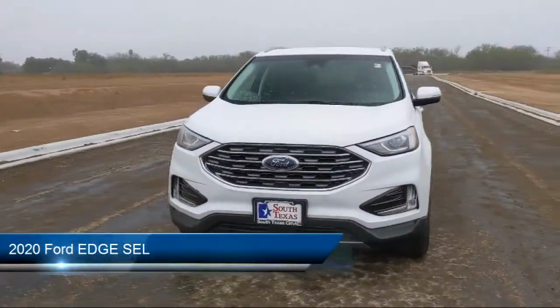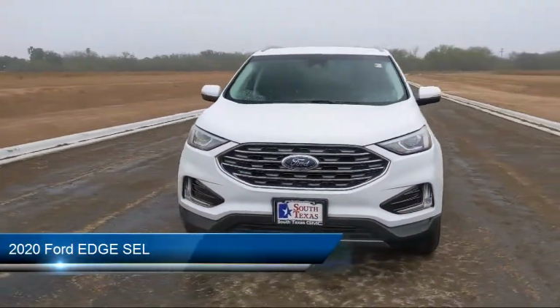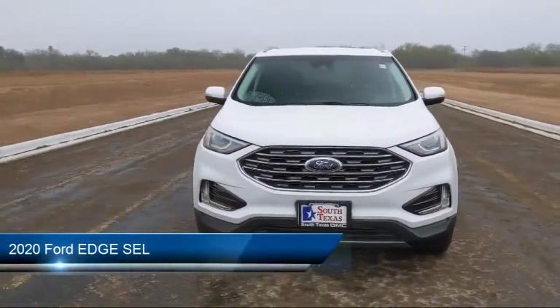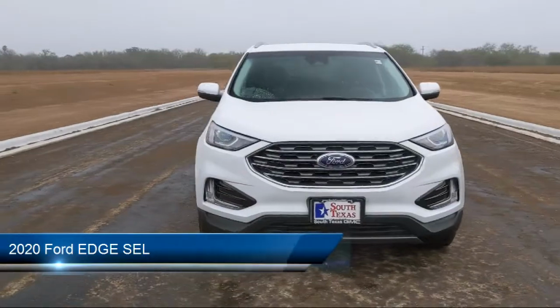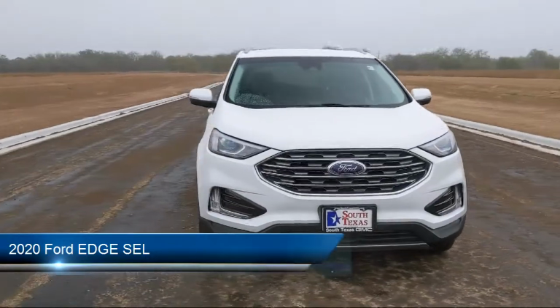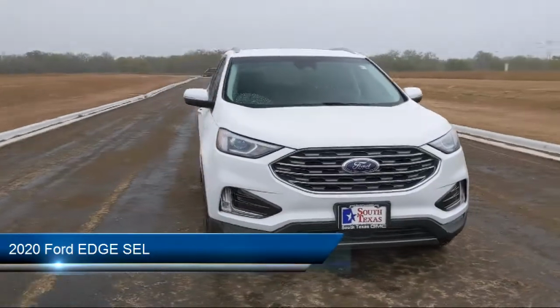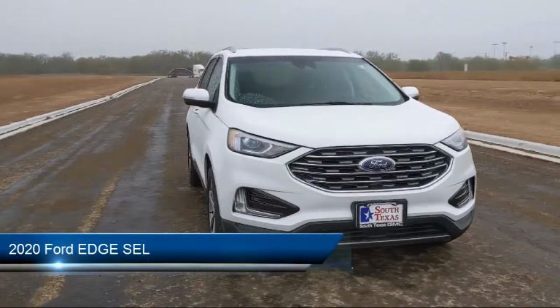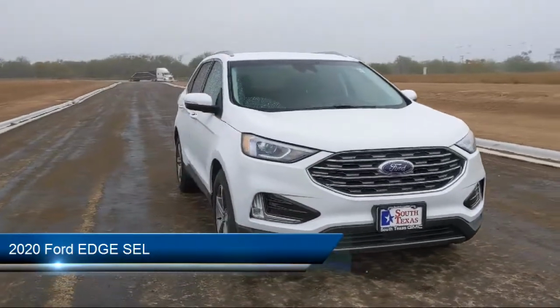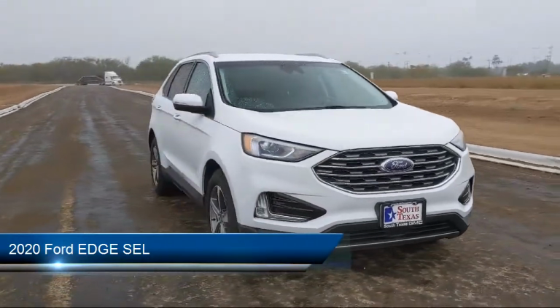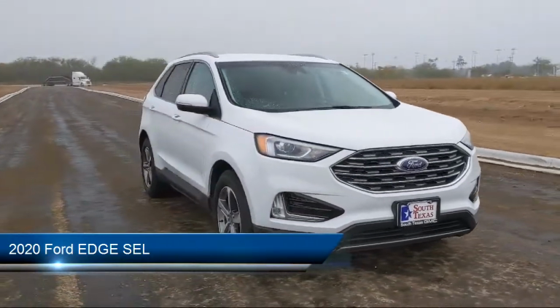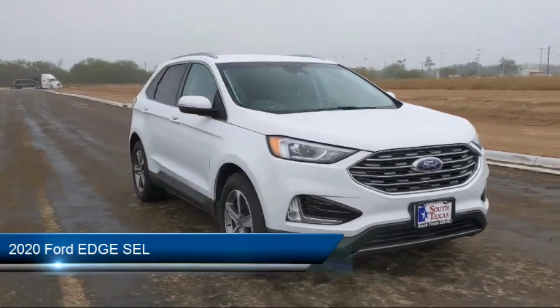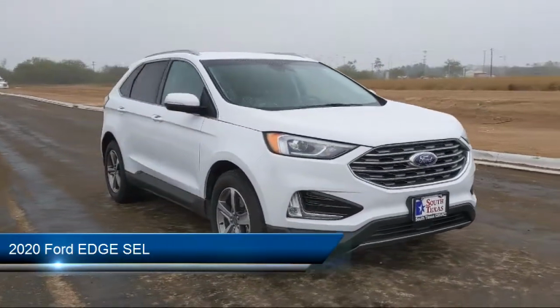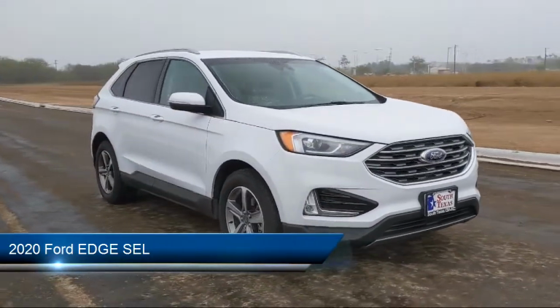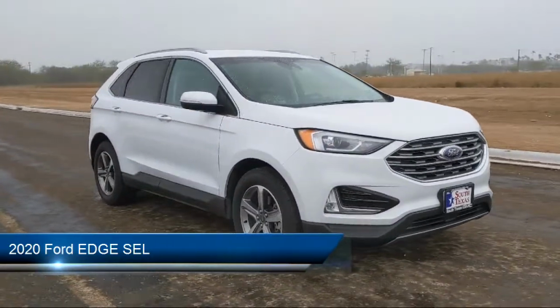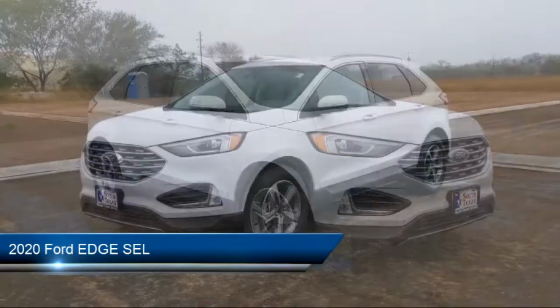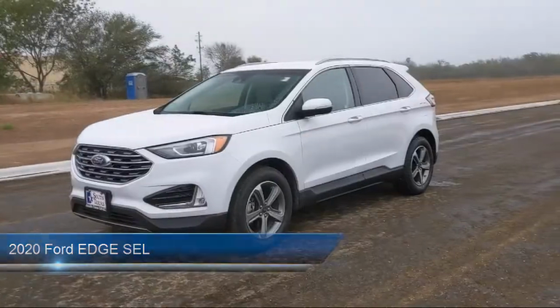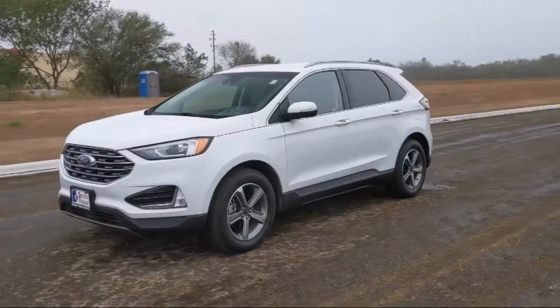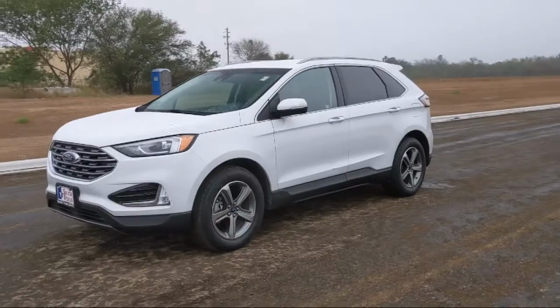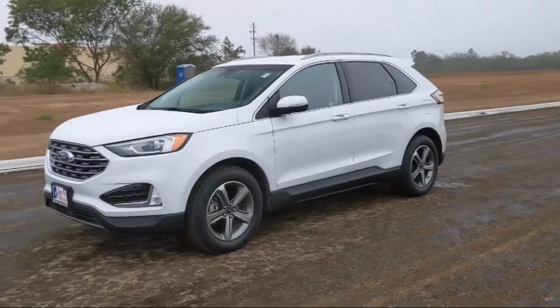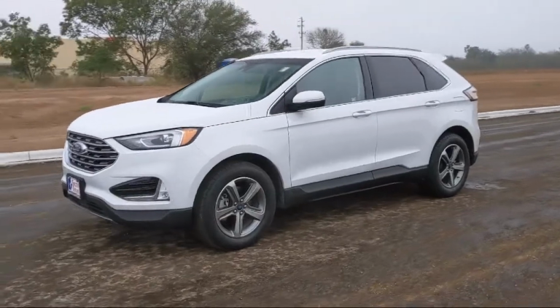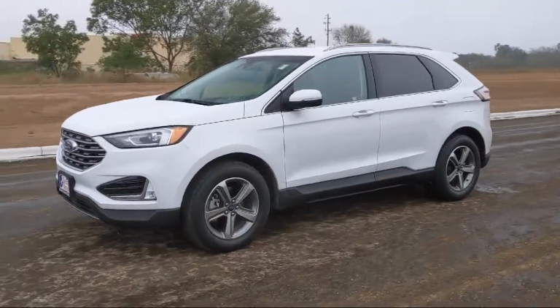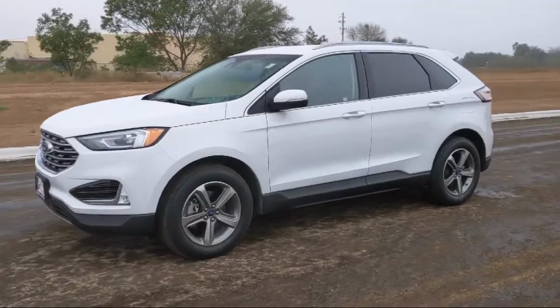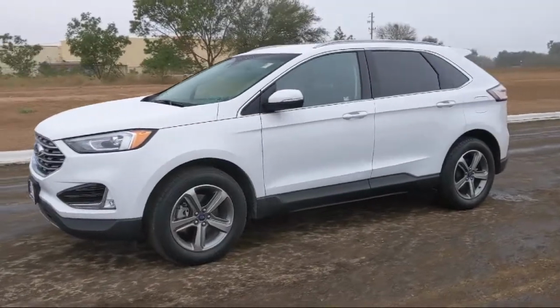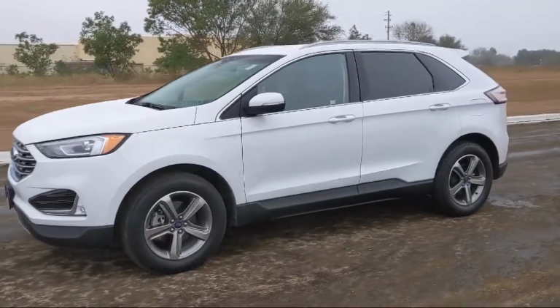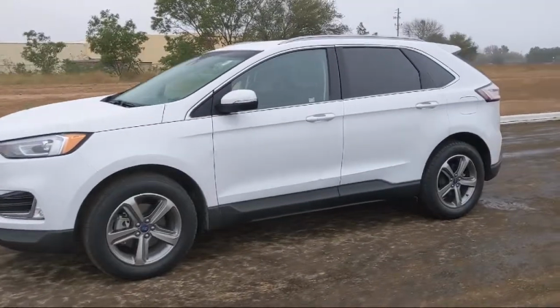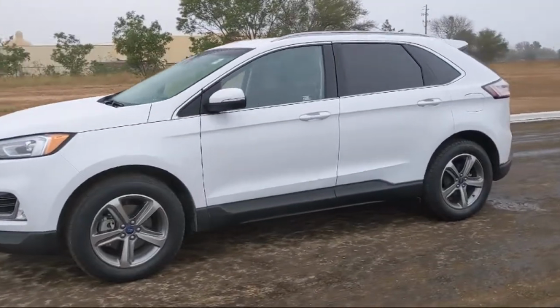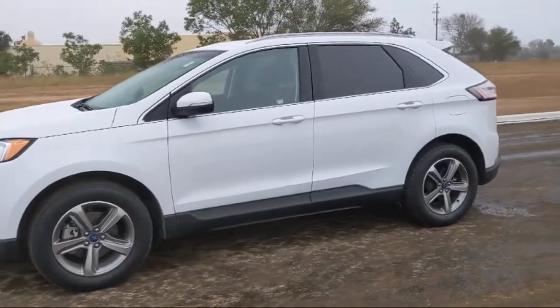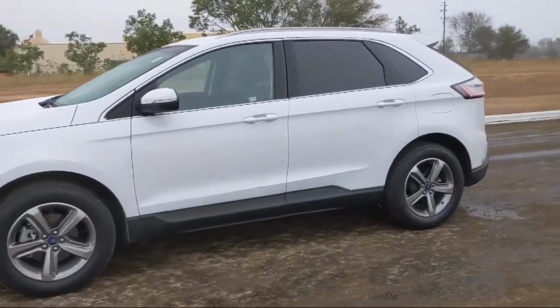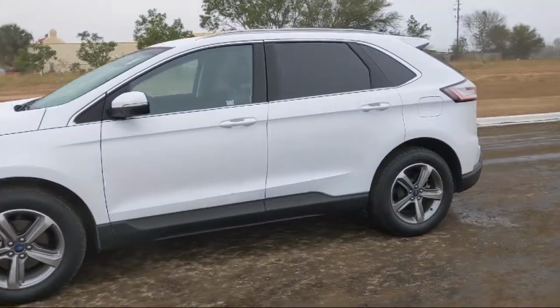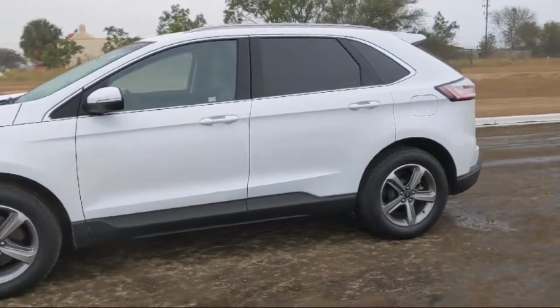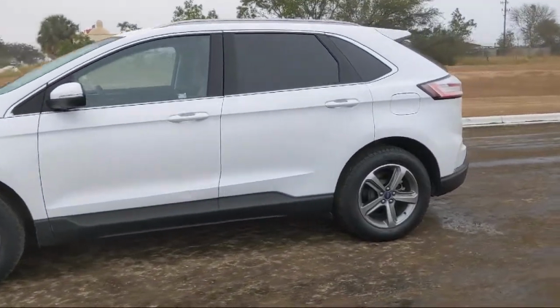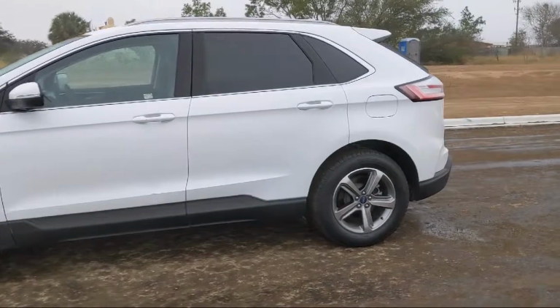It comes equipped with steering wheel controls, stability control, keyless entry, a powerful and efficient turbocharged engine, cross traffic alert, and lane departure warning.